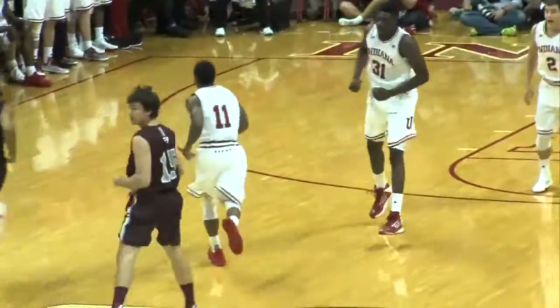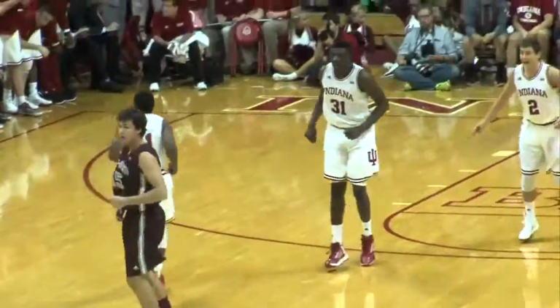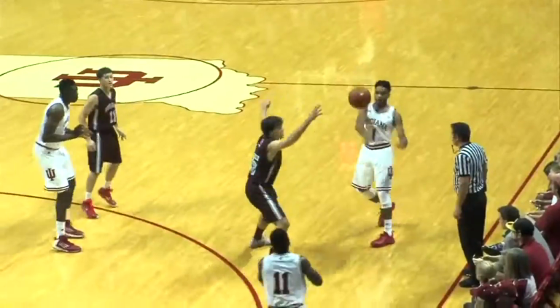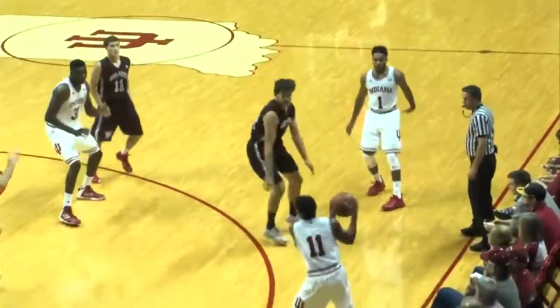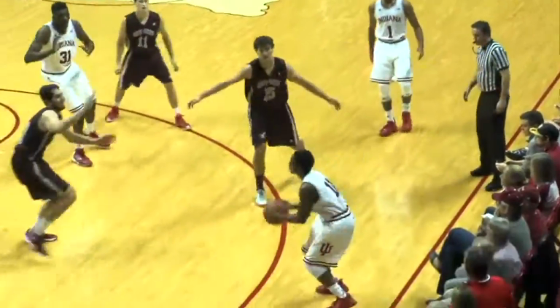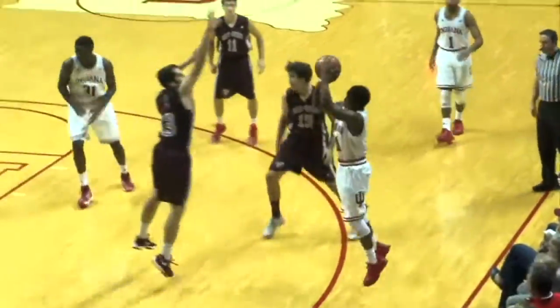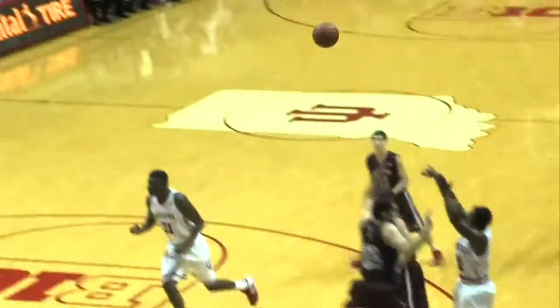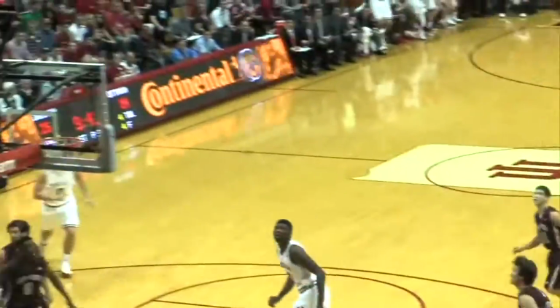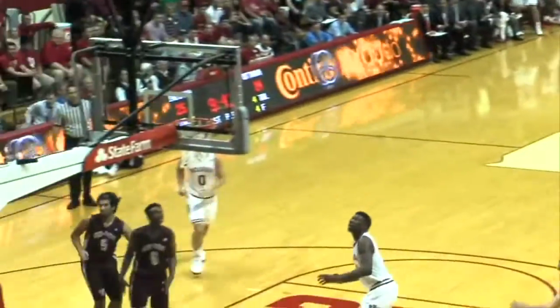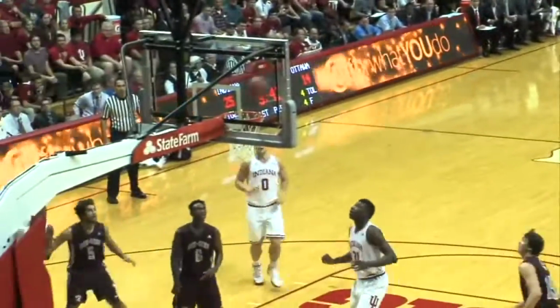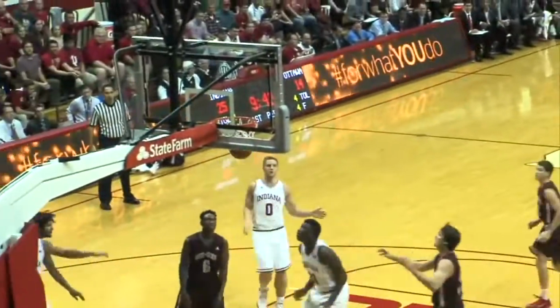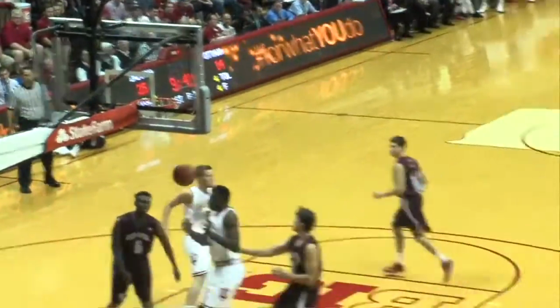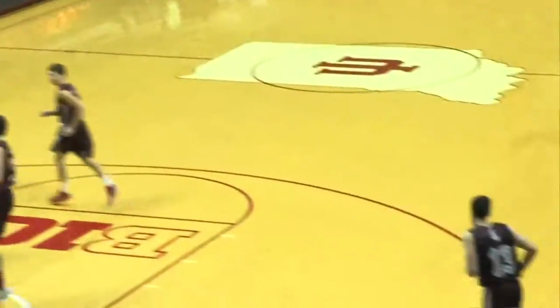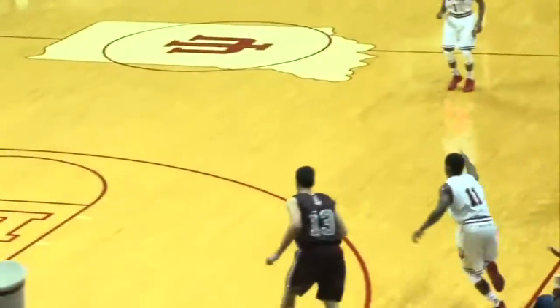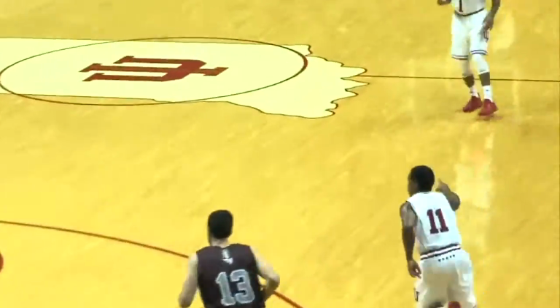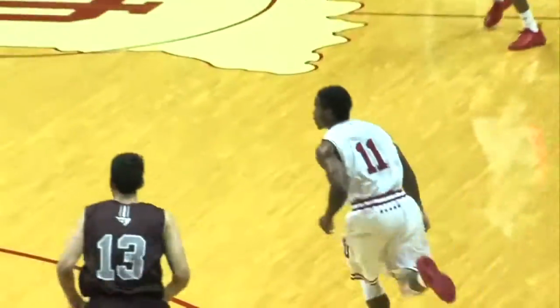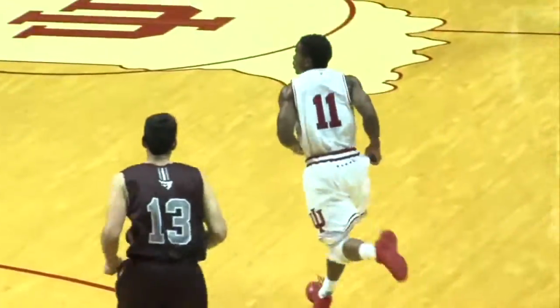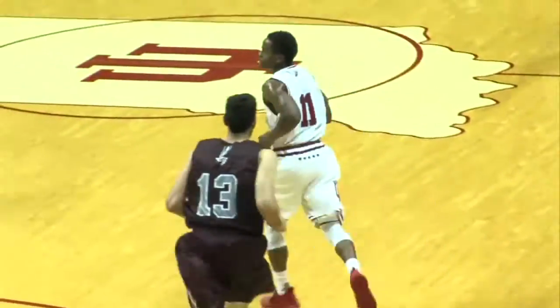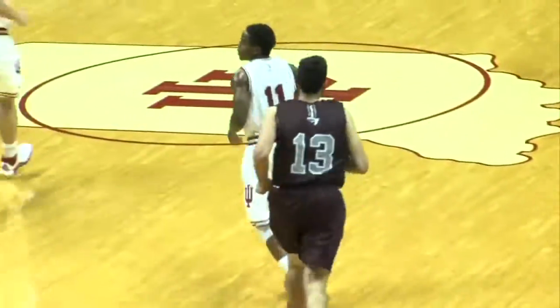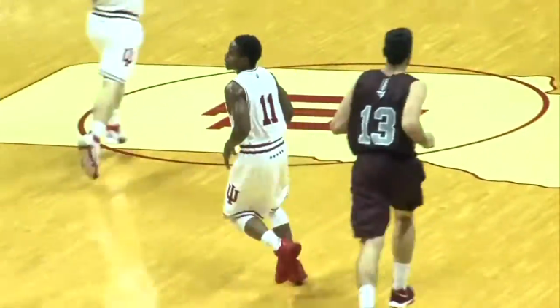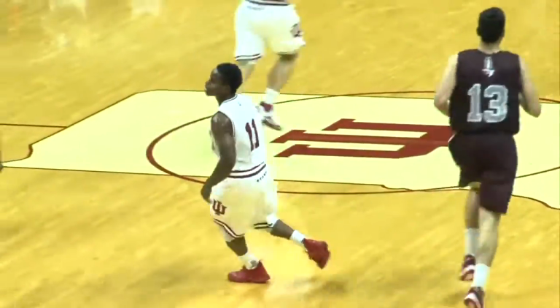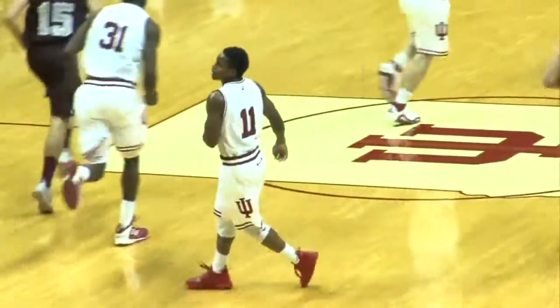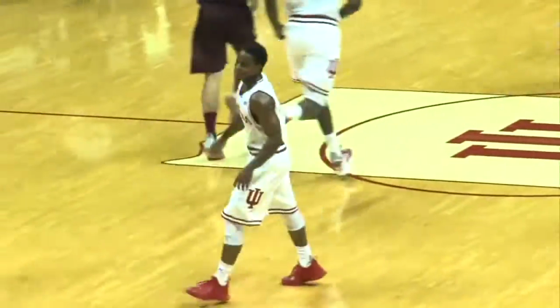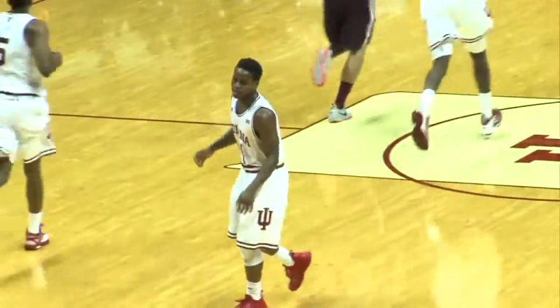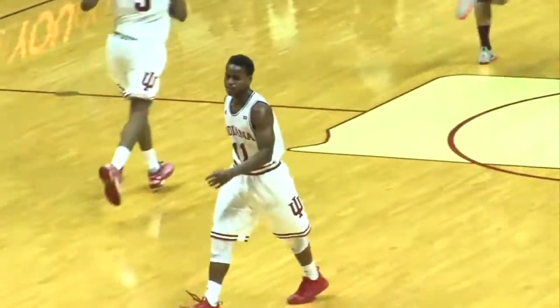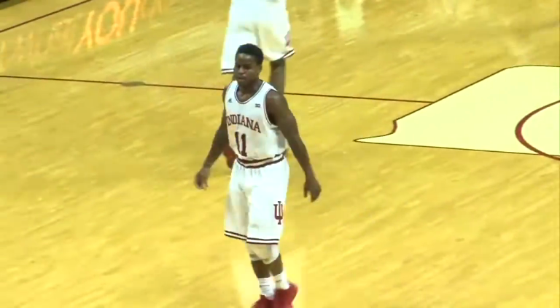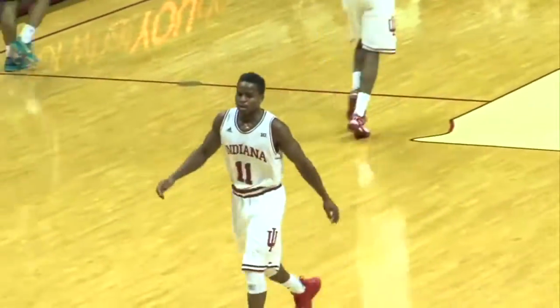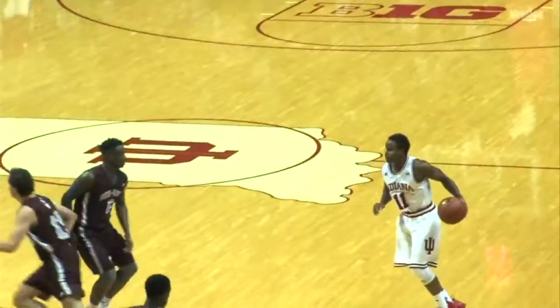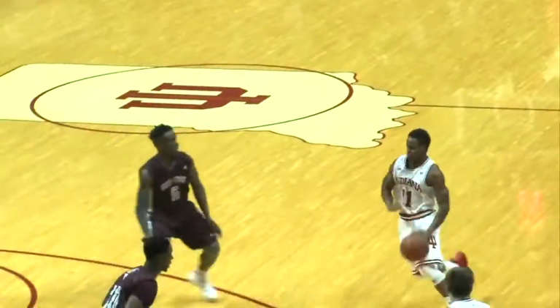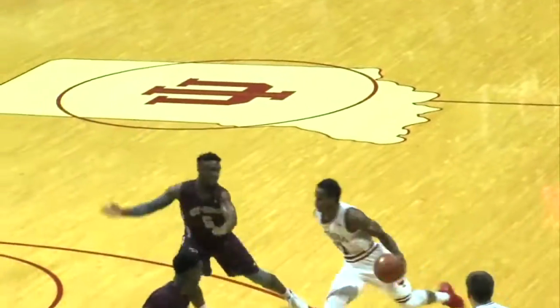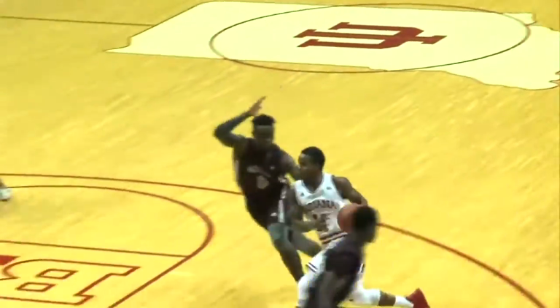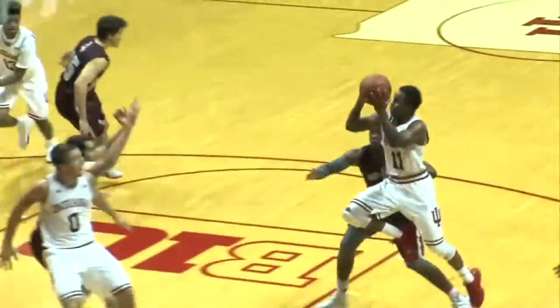More IU. How about the senior point guard Yogi Ferrell? Three of his 11 coming right there. Later, you're going to see more Yogi as James Blackman Jr., who had 15 points in 24 minutes.